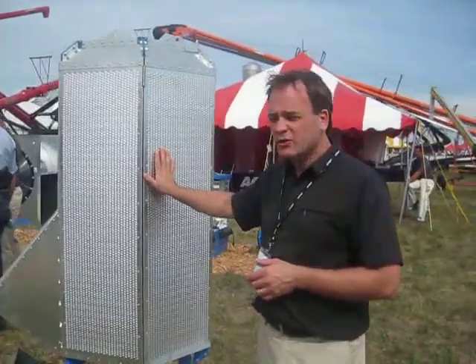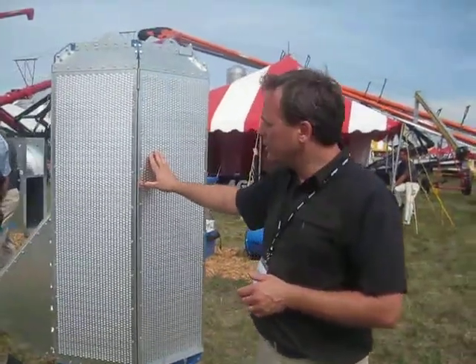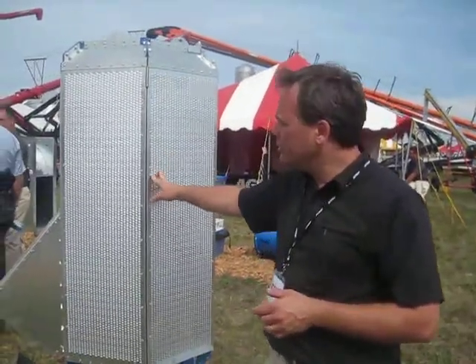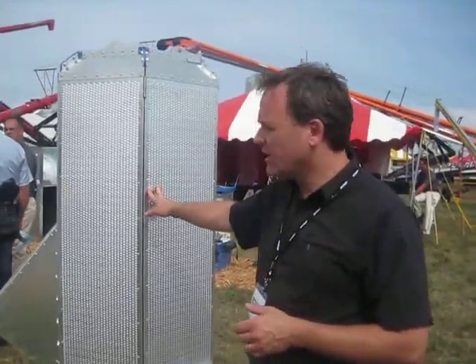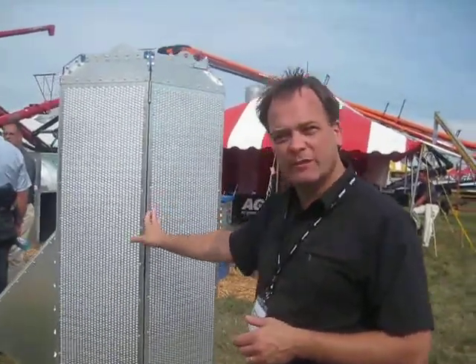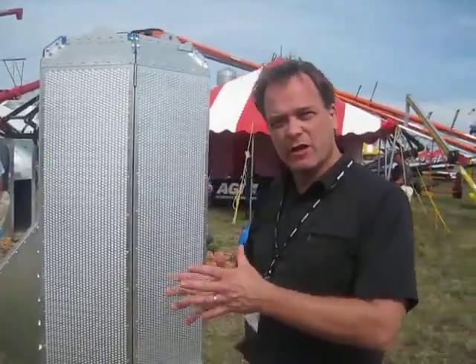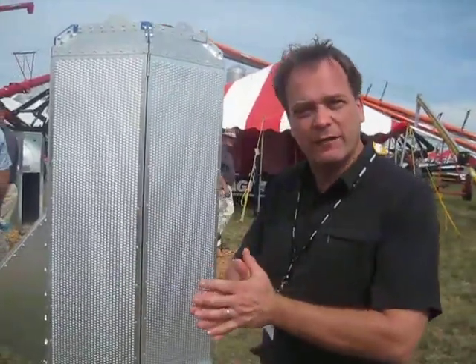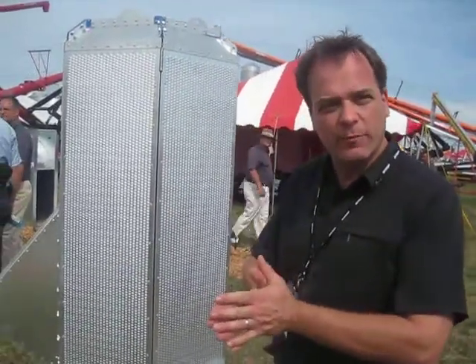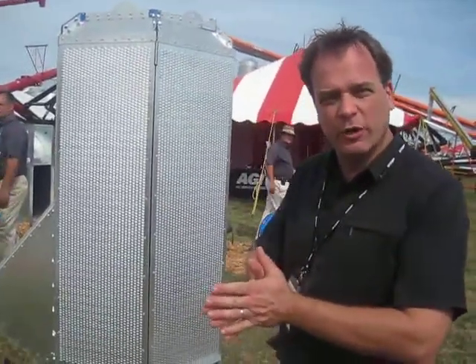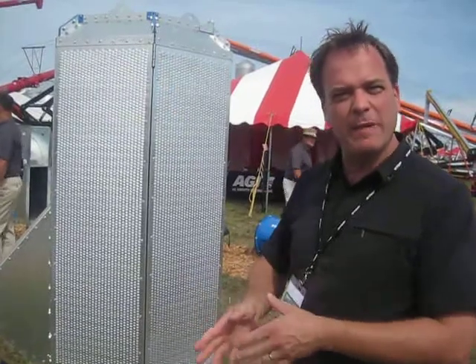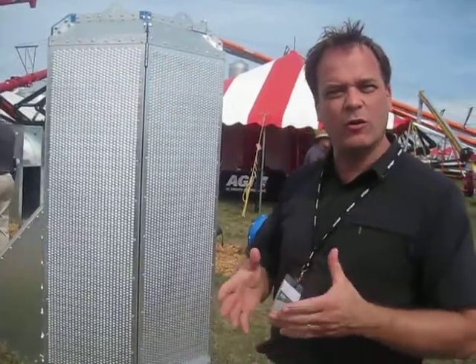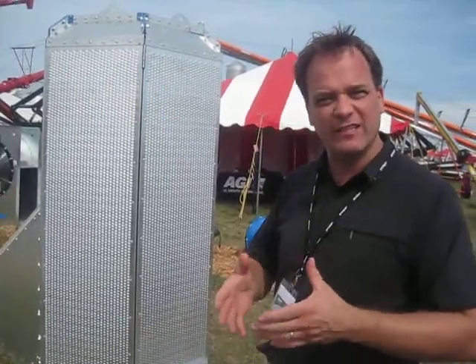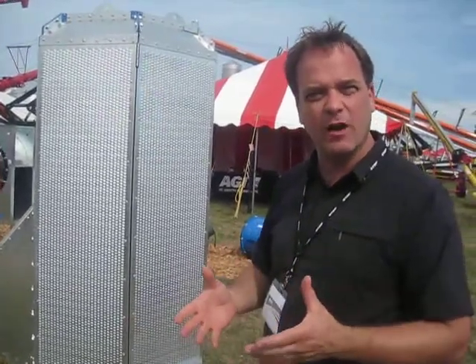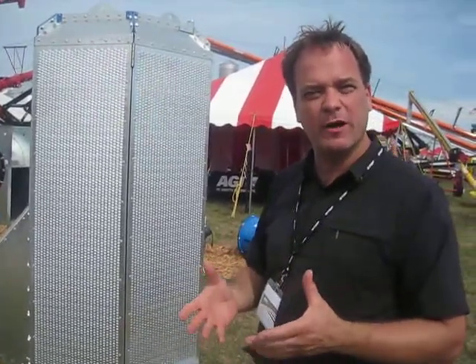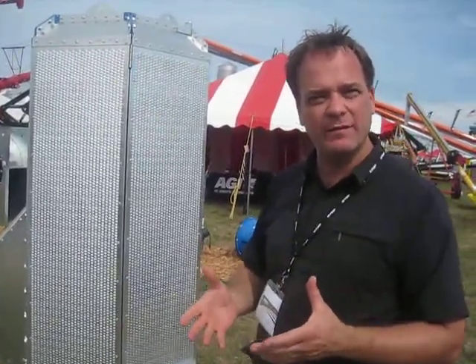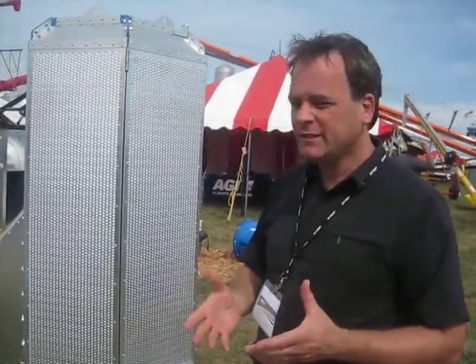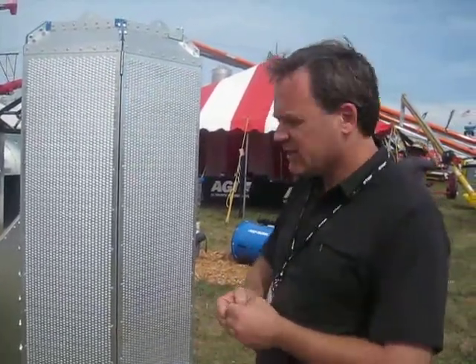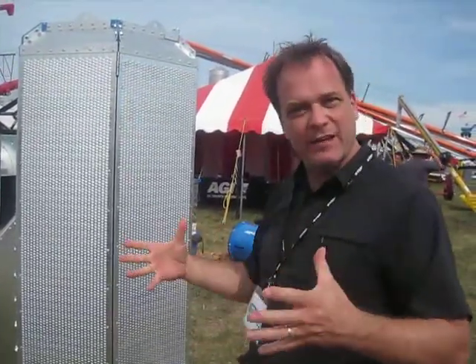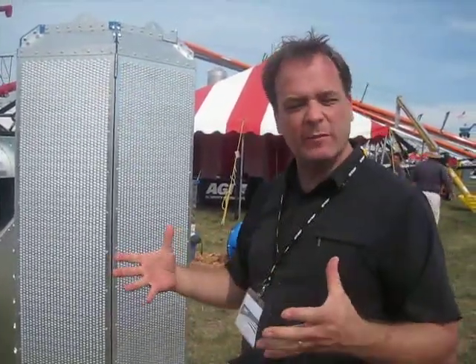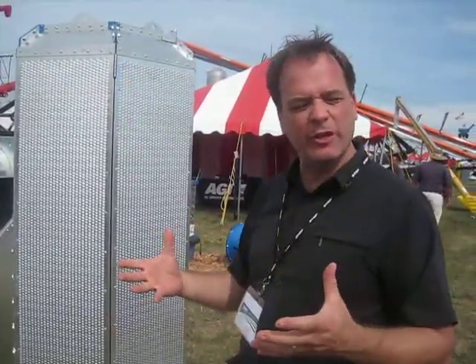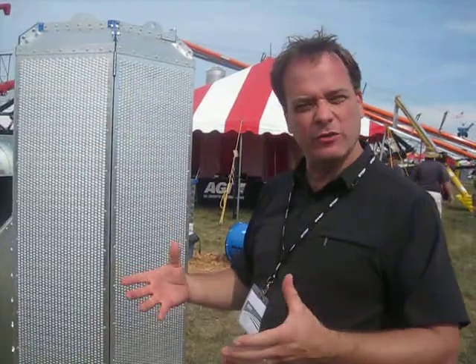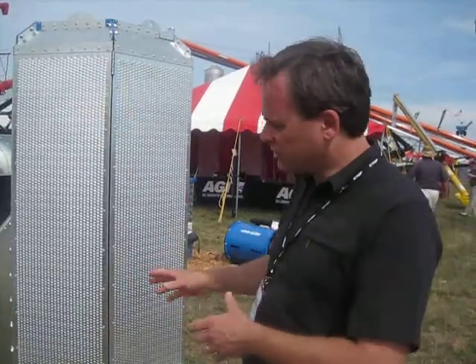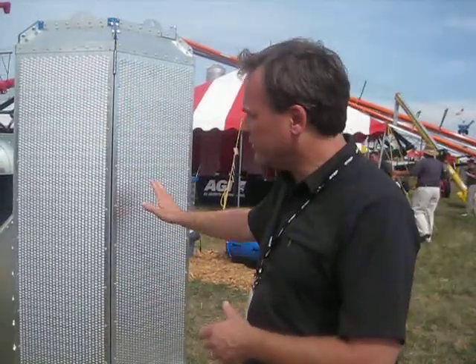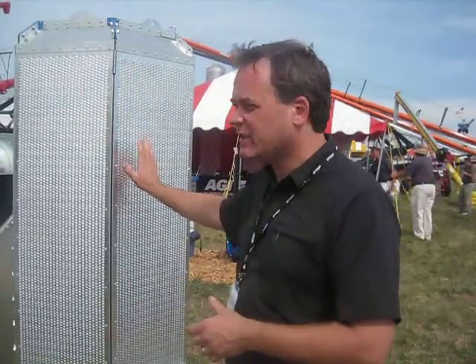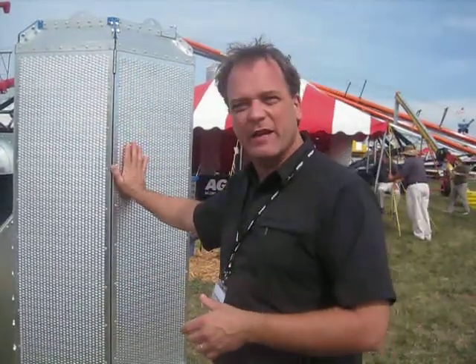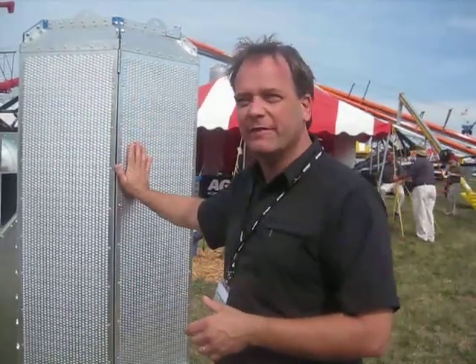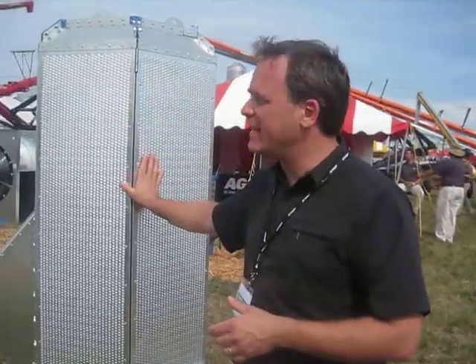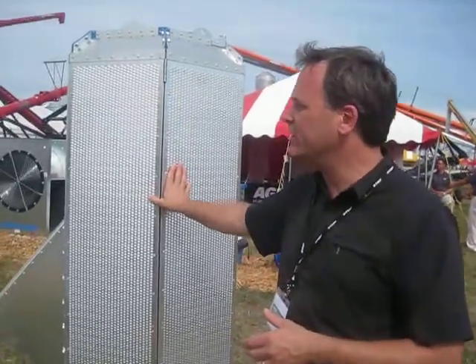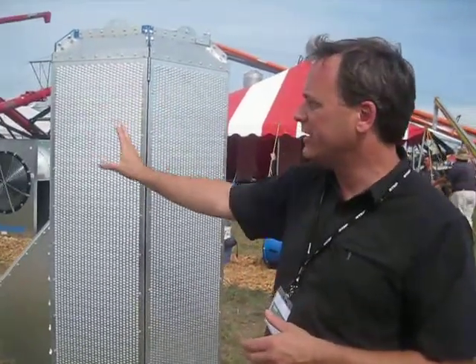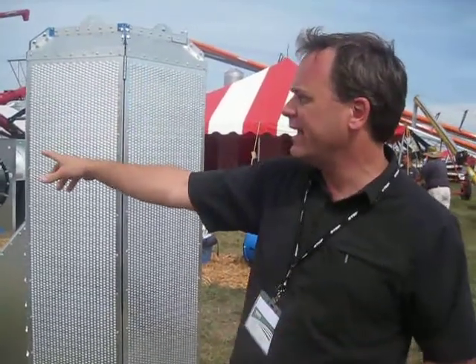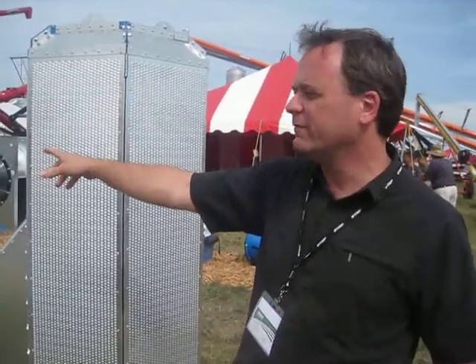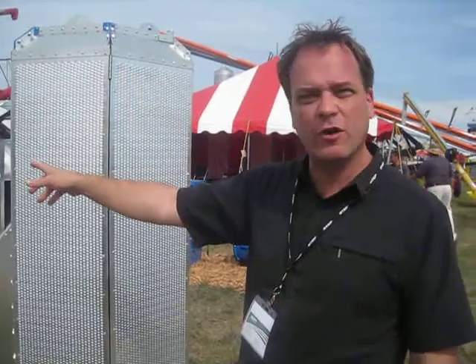It comes shipped in a very compact form. You can put it through the manhole of an existing hopper bottom bin, expand it, and in about 30 minutes you can install this unit inside of a bin and have the same aeration potential as the conventional Rocket.